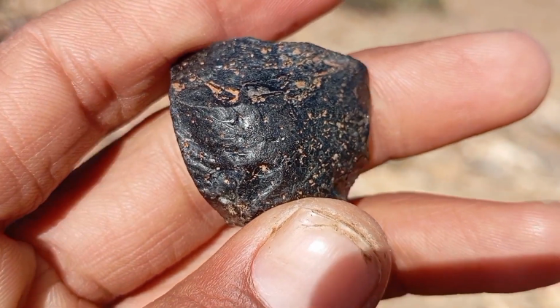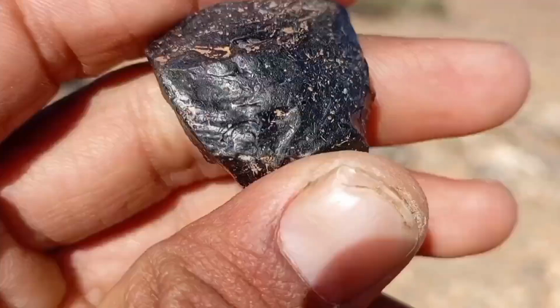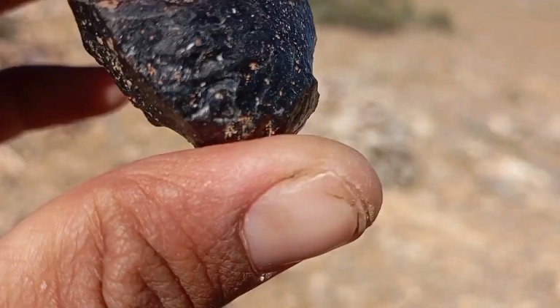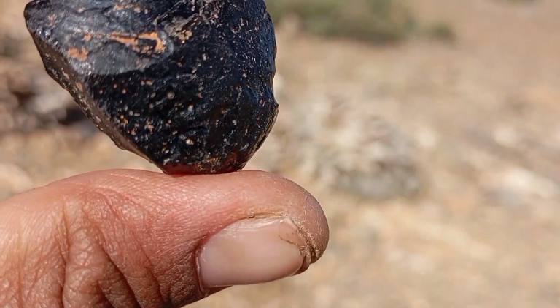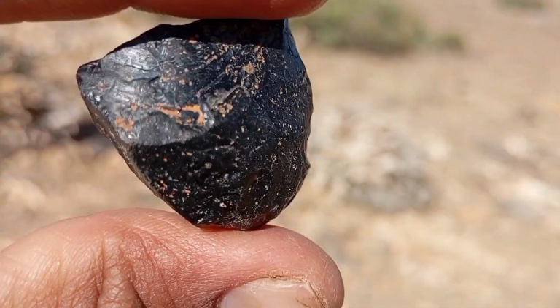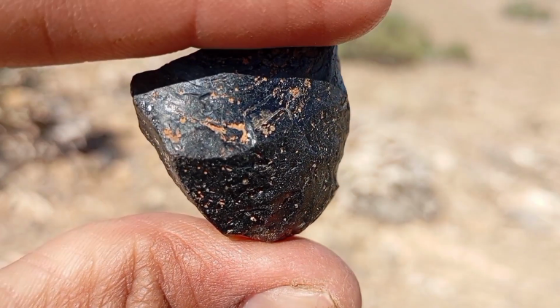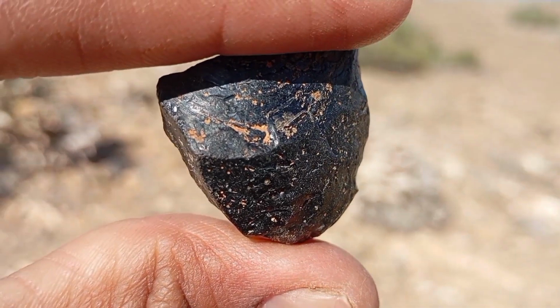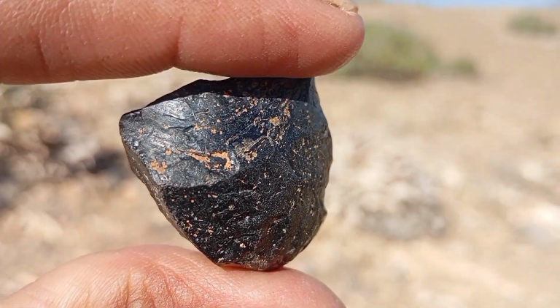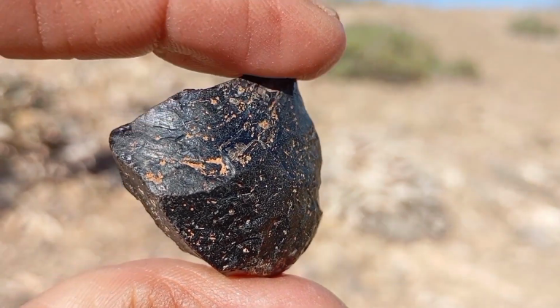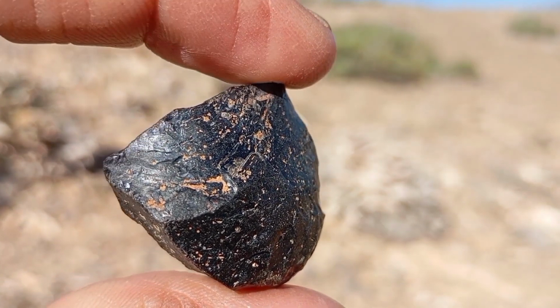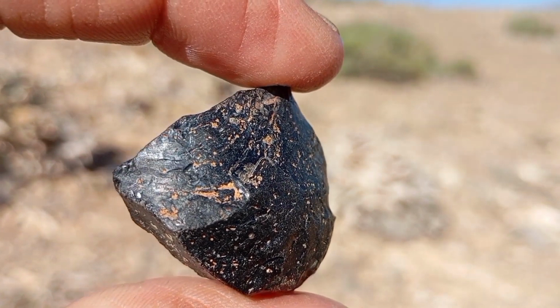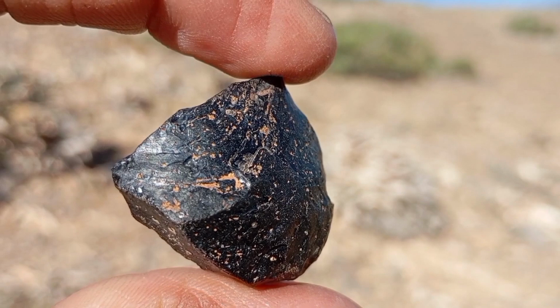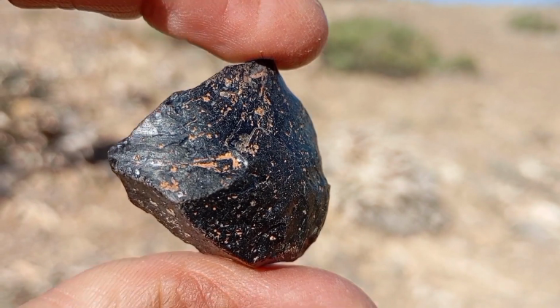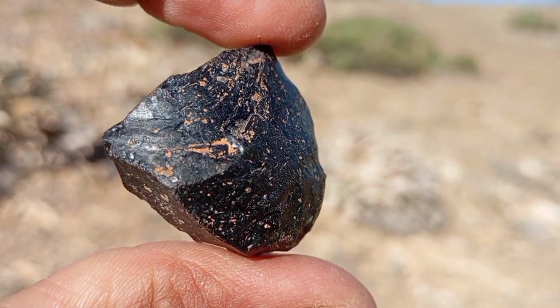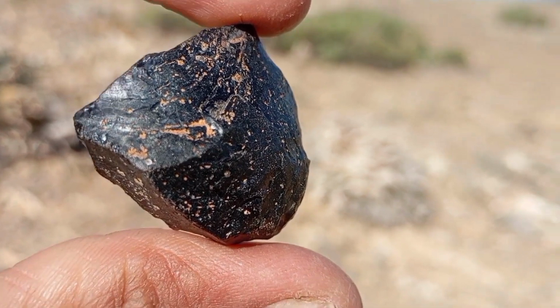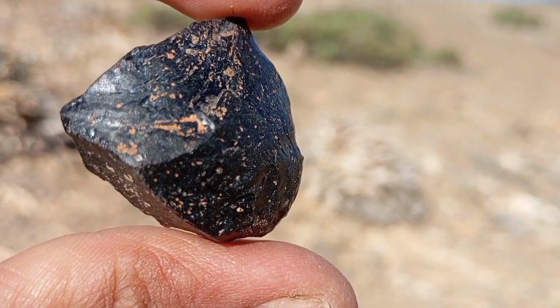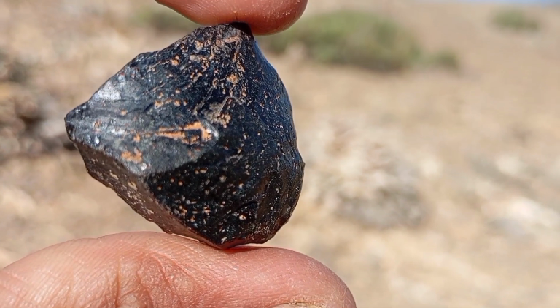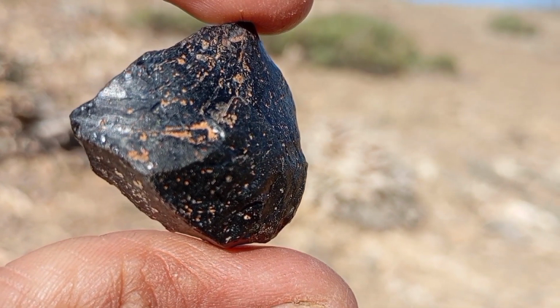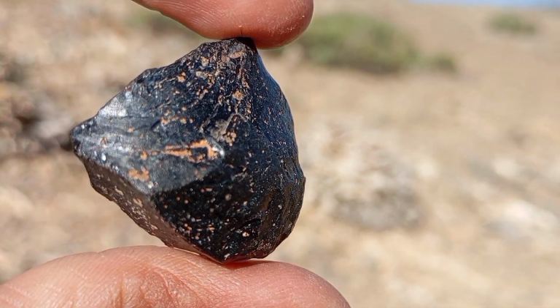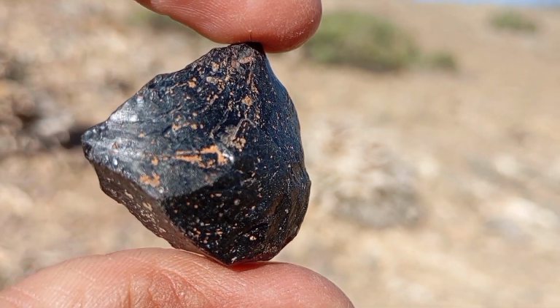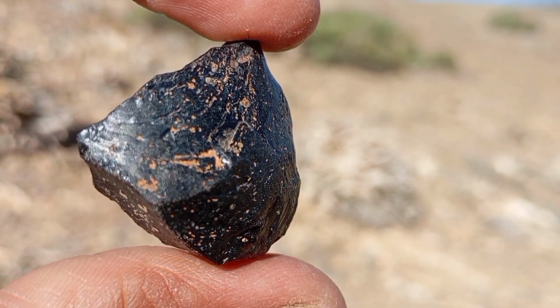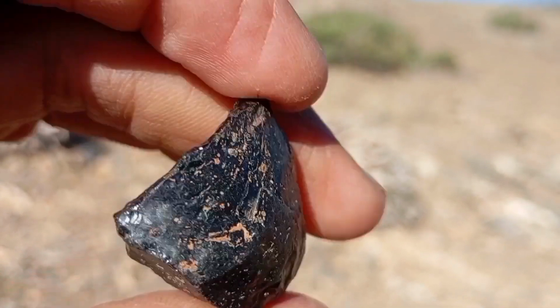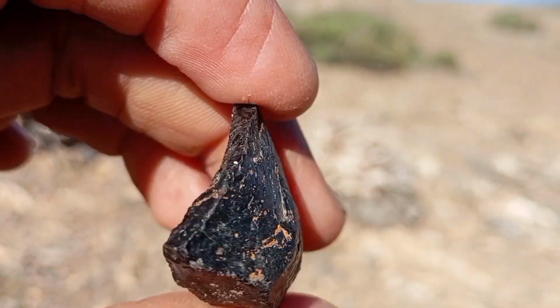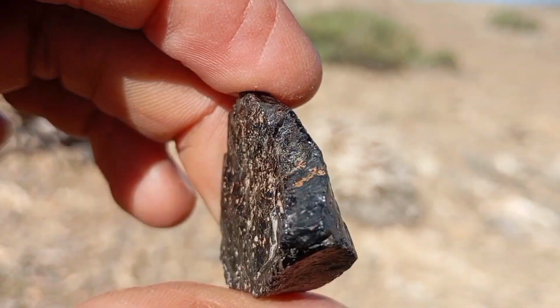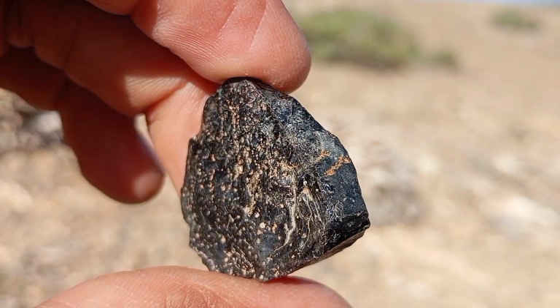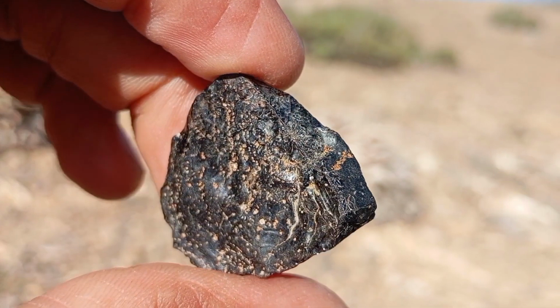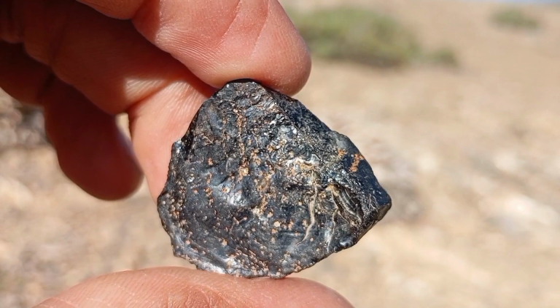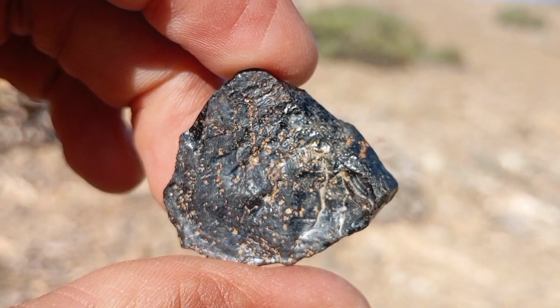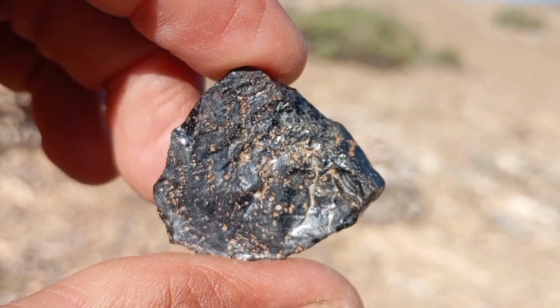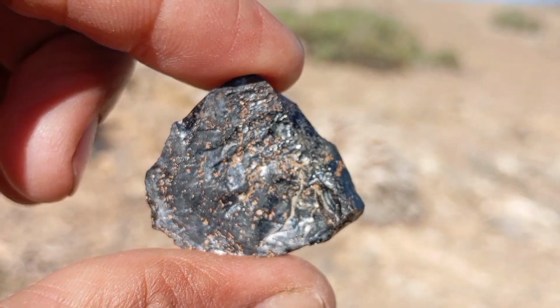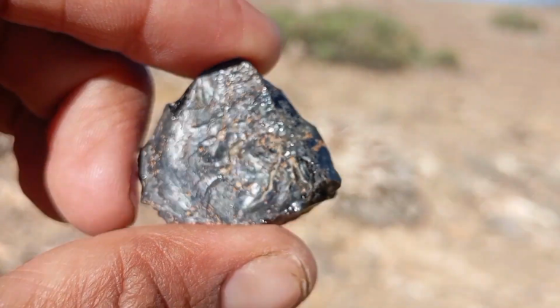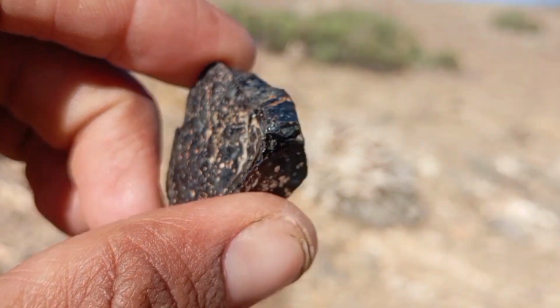UV light test. Under ultraviolet UV light, some real carbonado diamonds fluoresce faintly. Many fake stones show no reaction or an unnatural glow. Not all real diamonds fluoresce, but it's a helpful indicator.